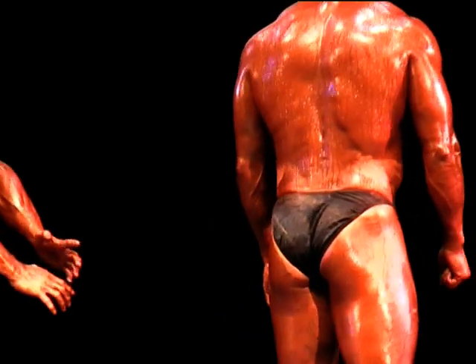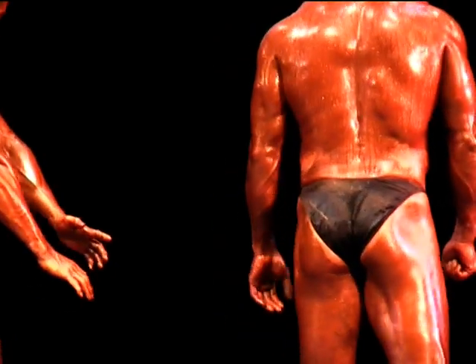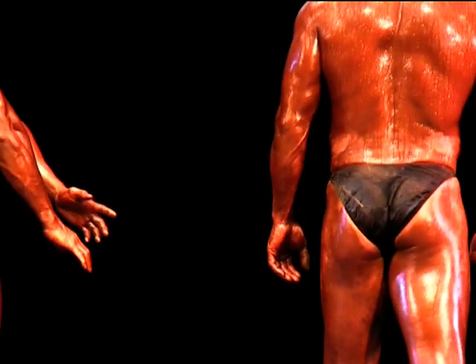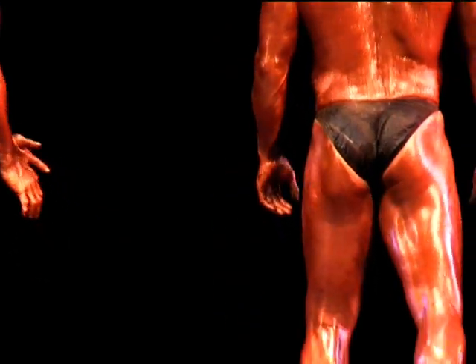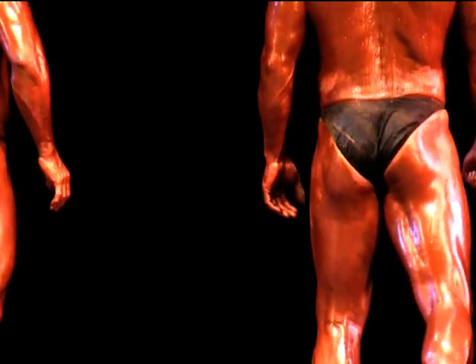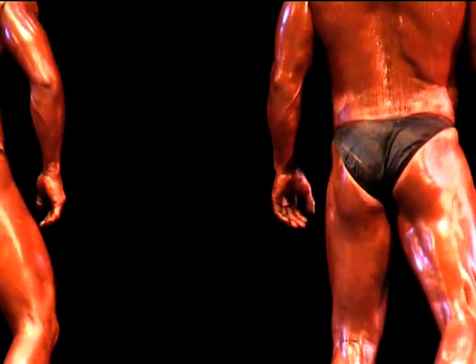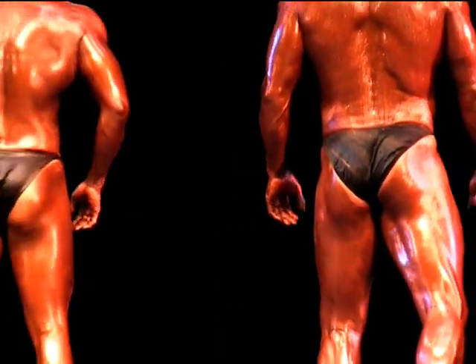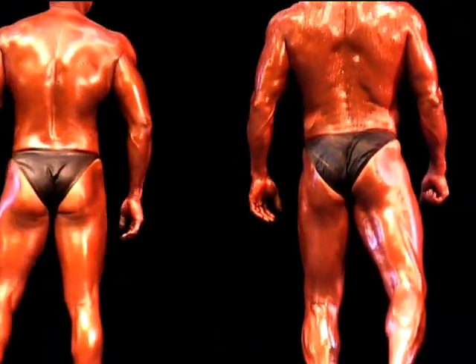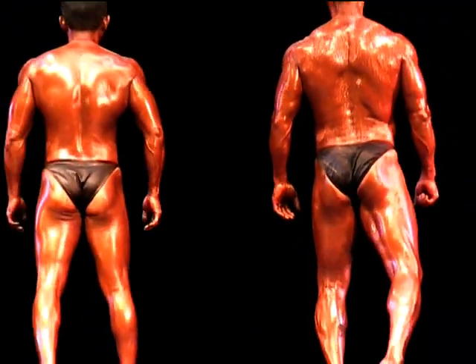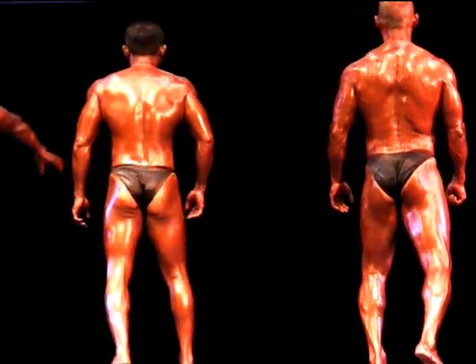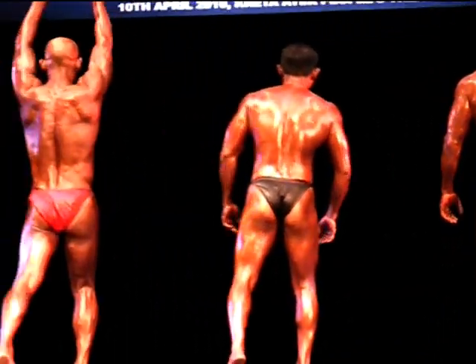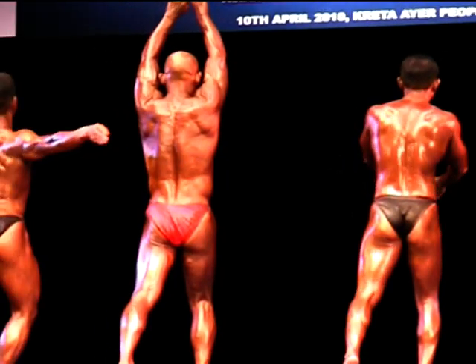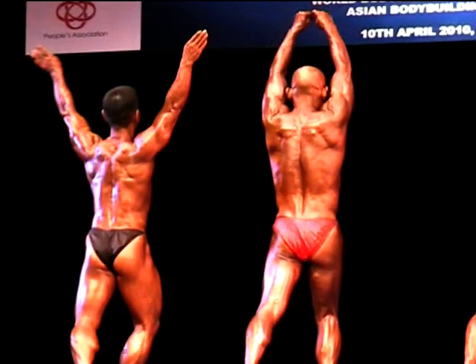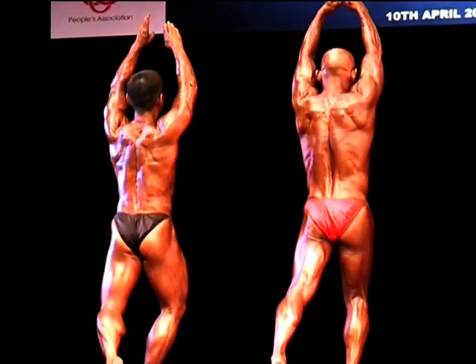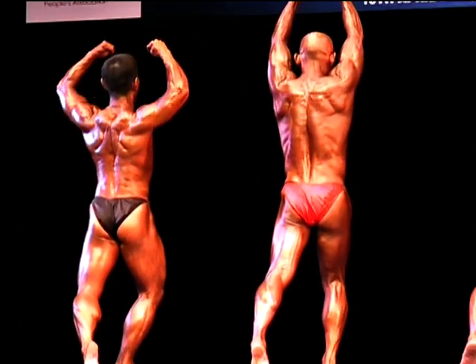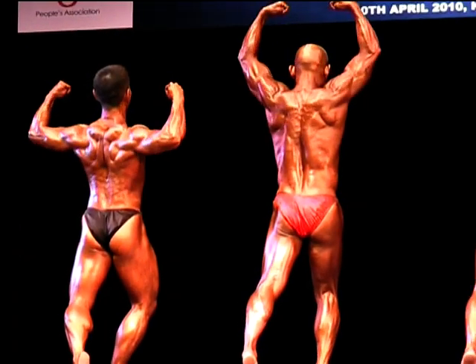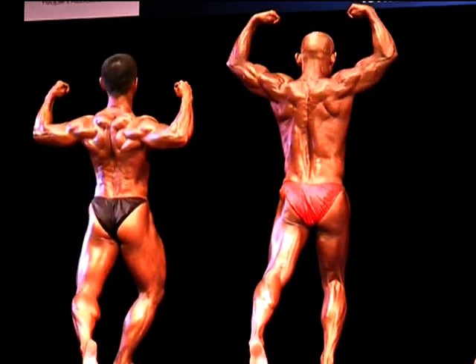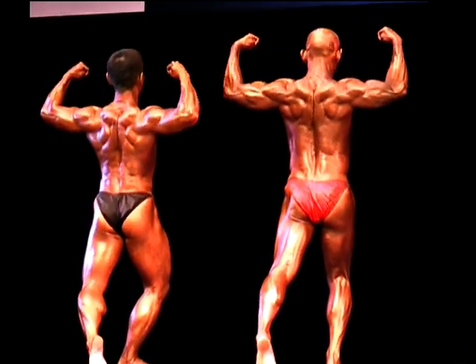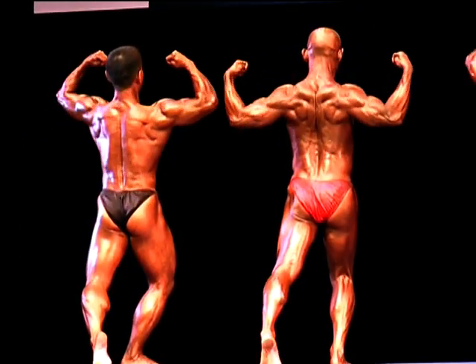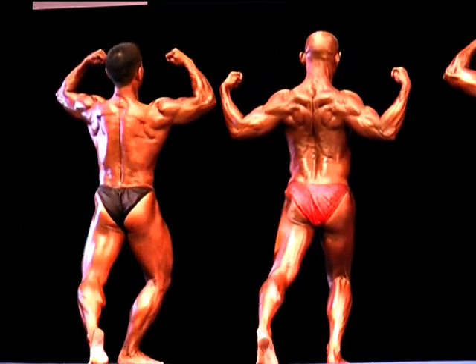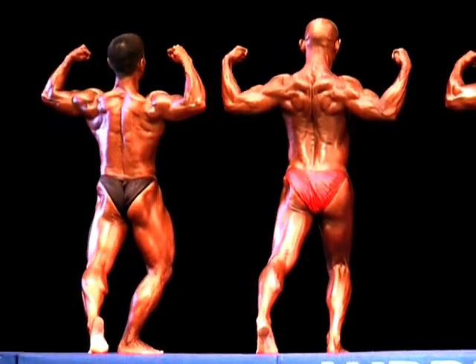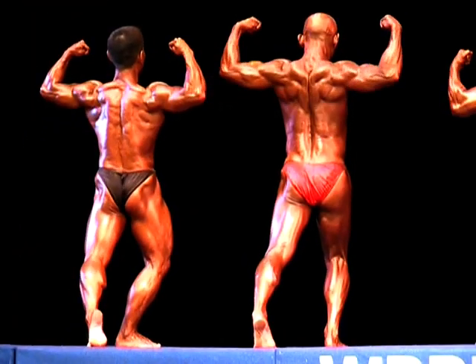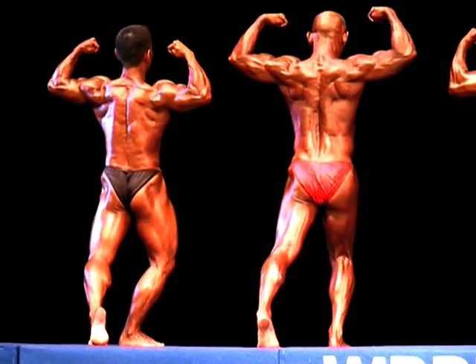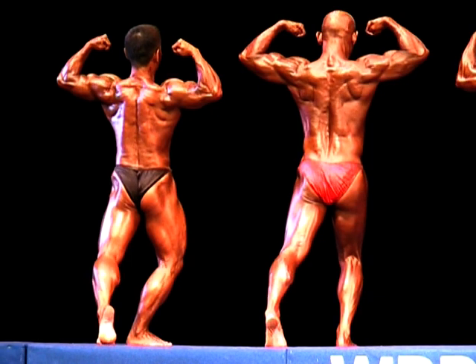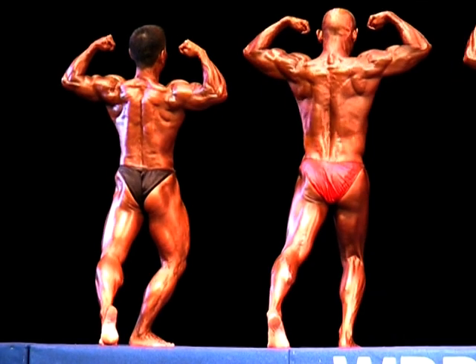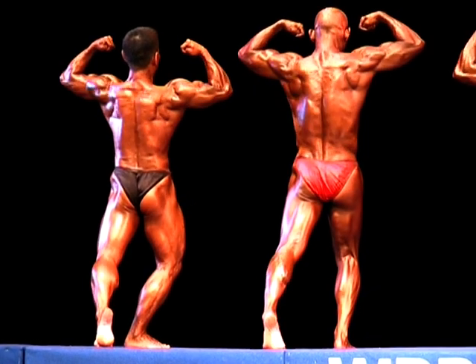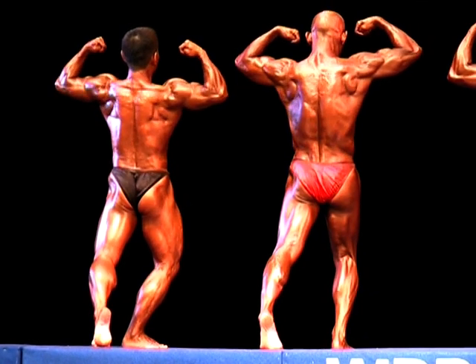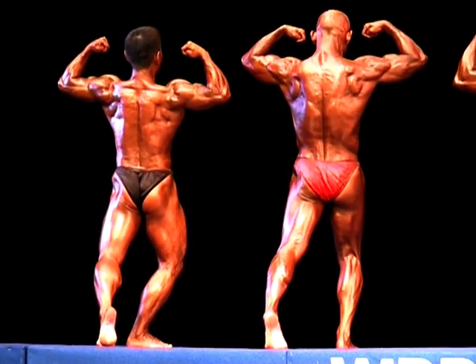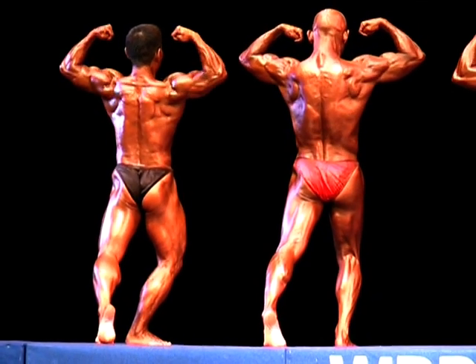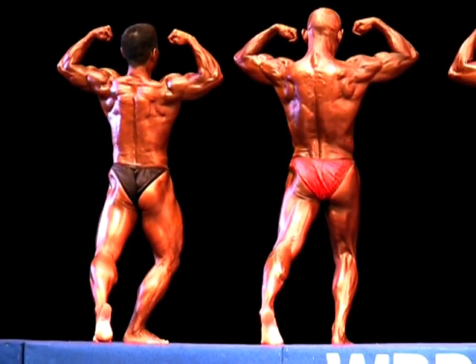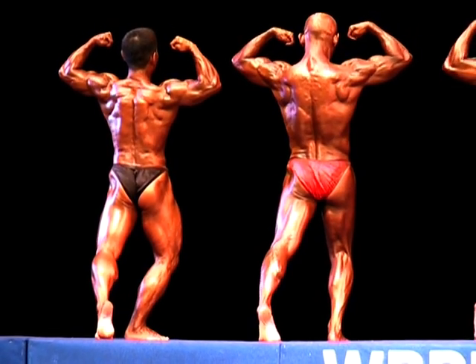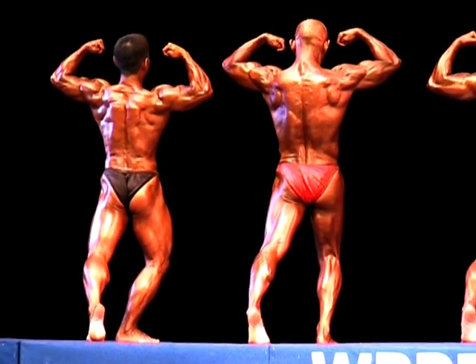Back double biceps. Up! With one leg in the rear. And down.